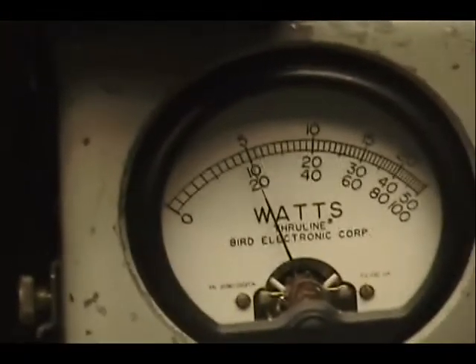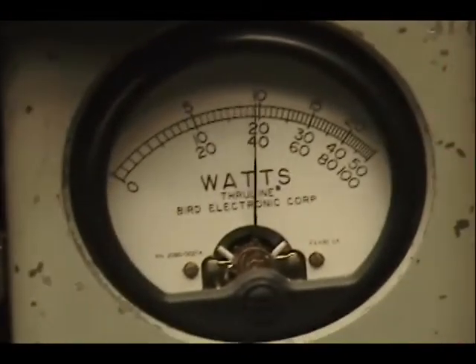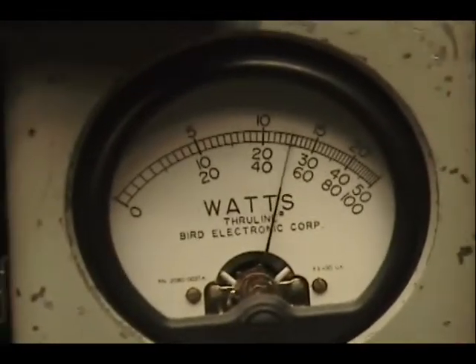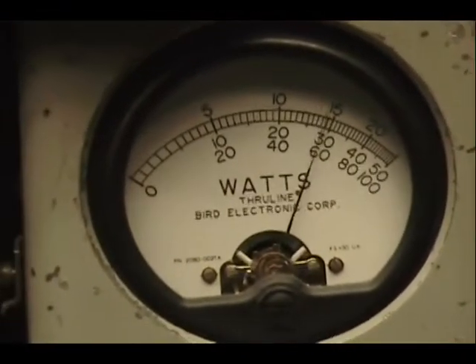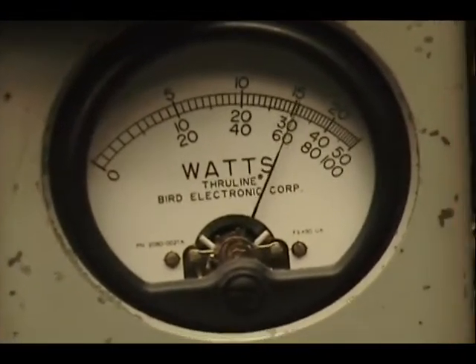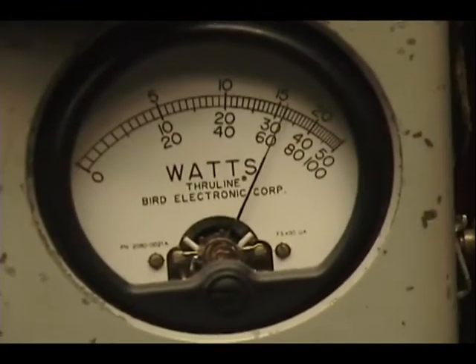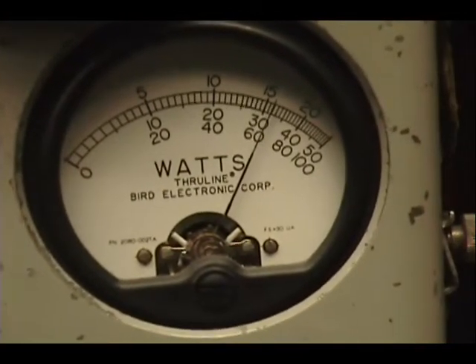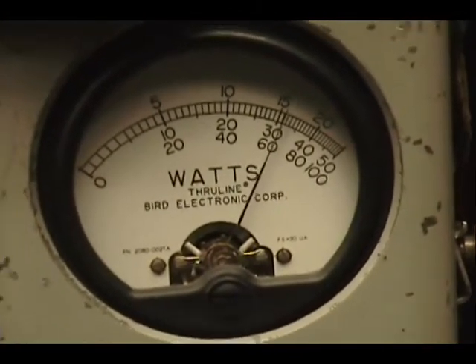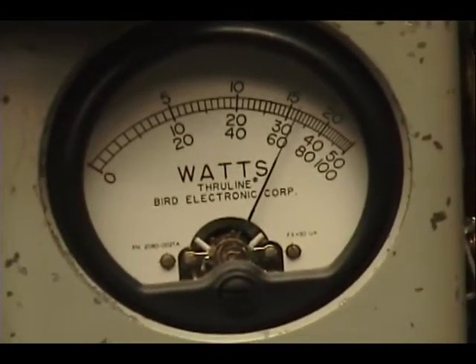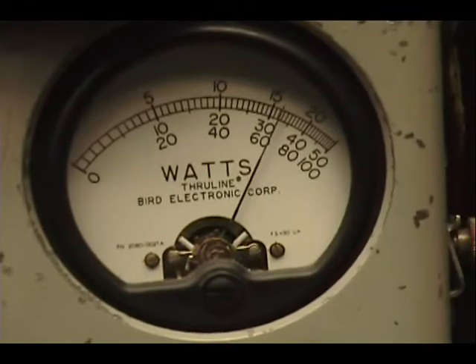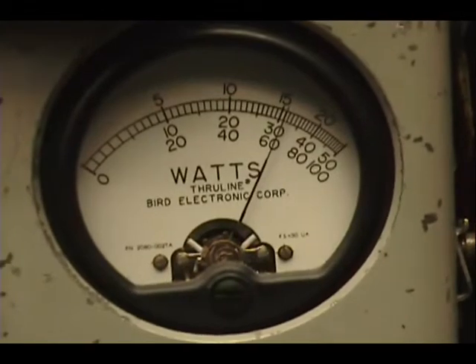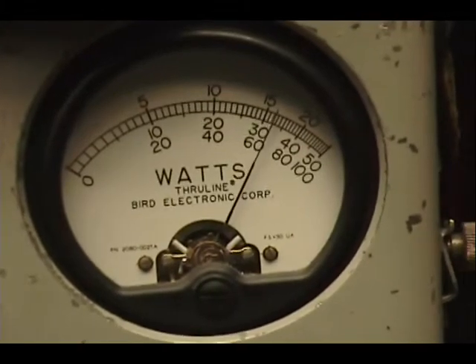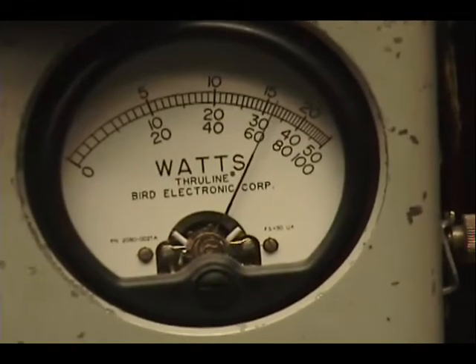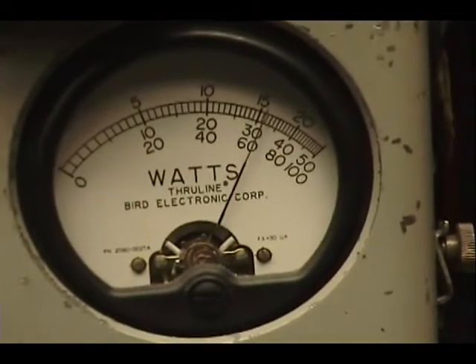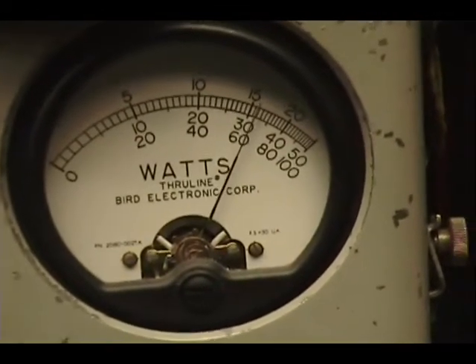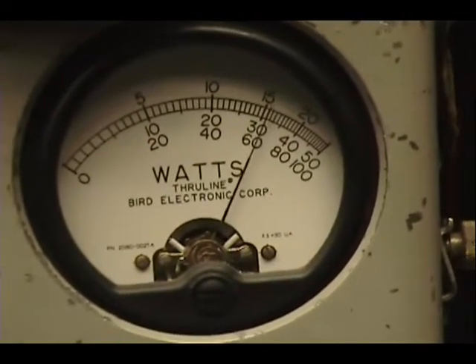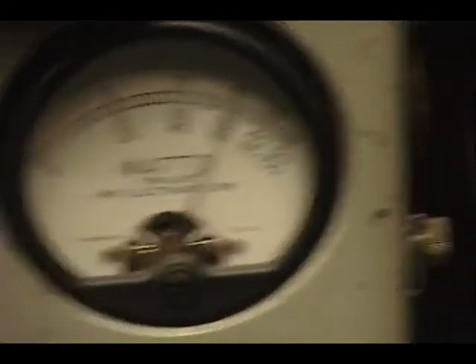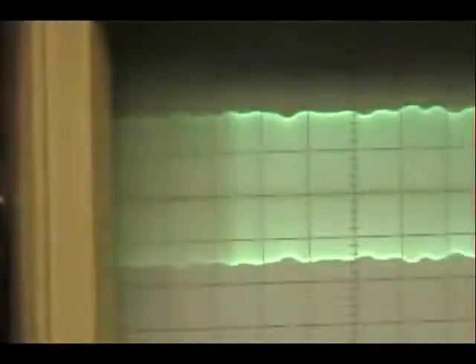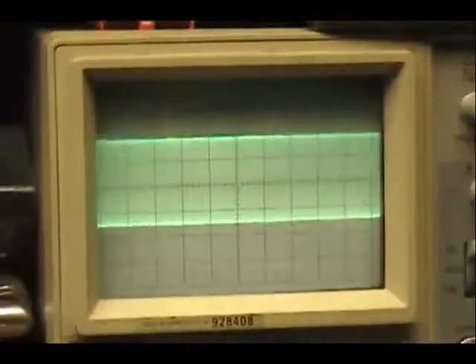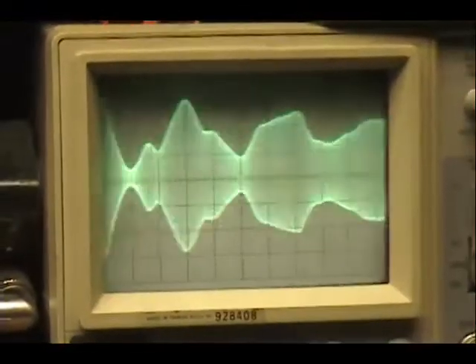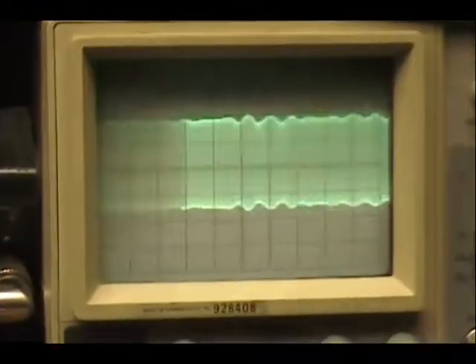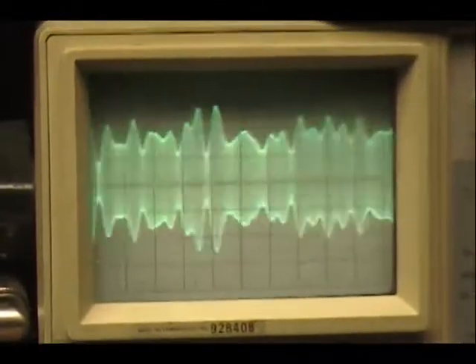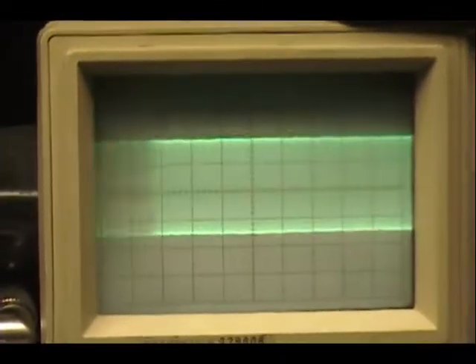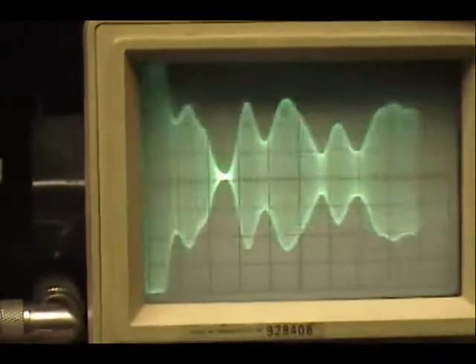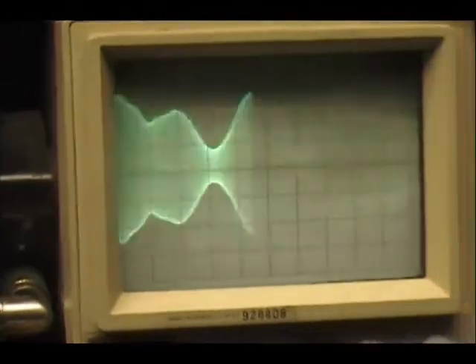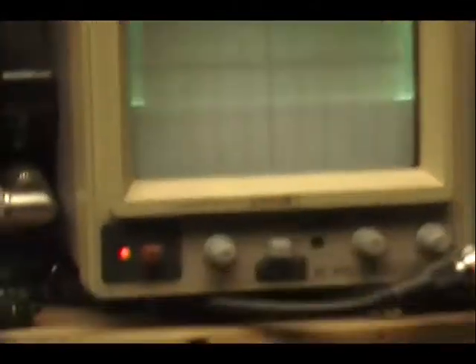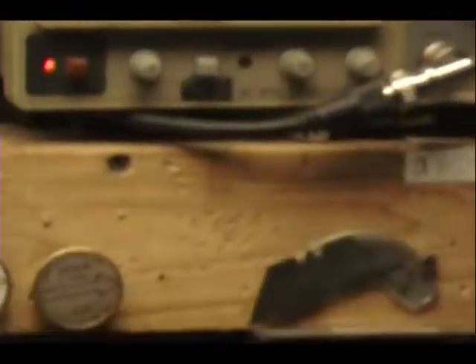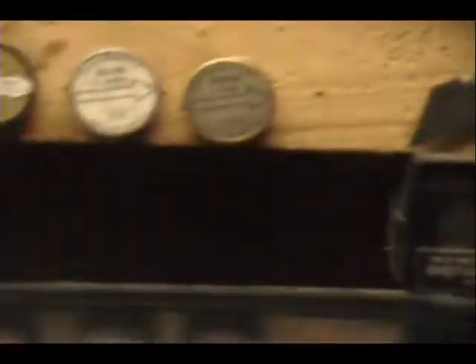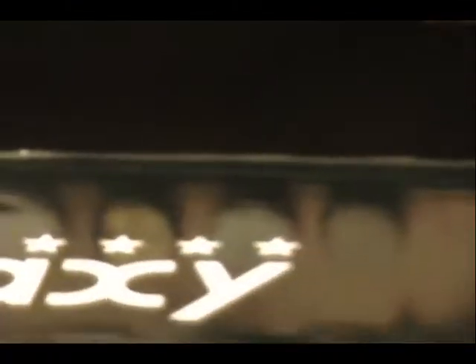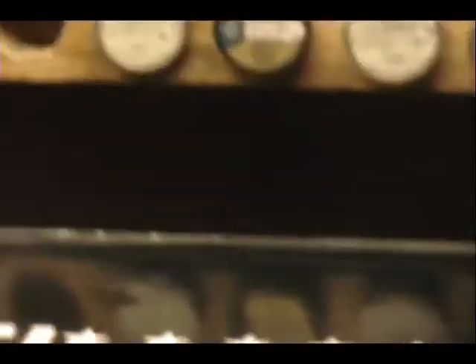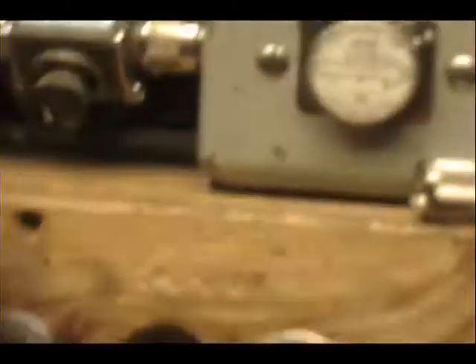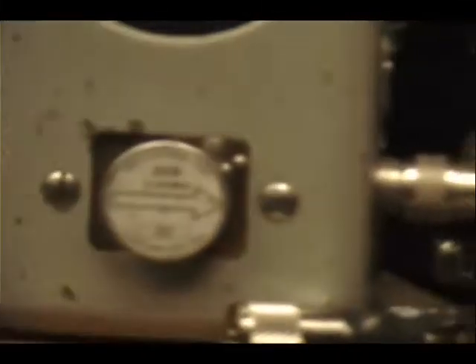Audio check, check, check — 1, 2, 3, 4, 5. Audio check, check, check — 1, 2, 3, 4, 5. And on sideband.